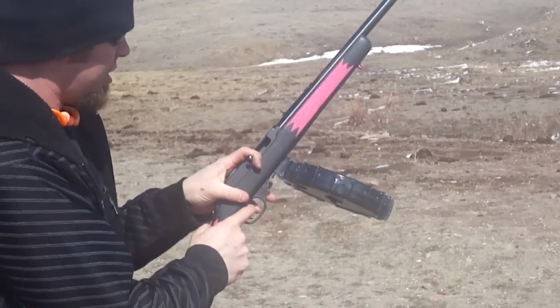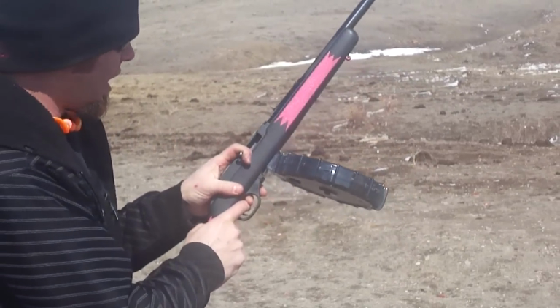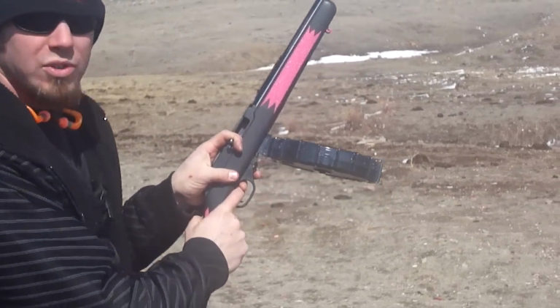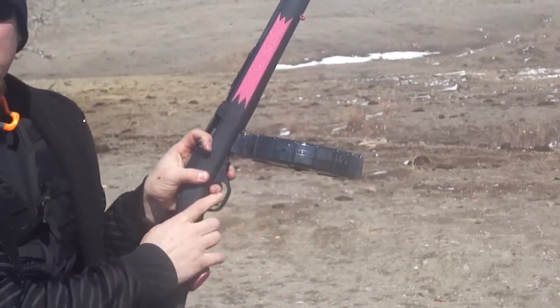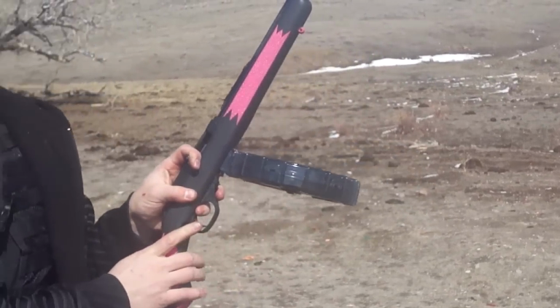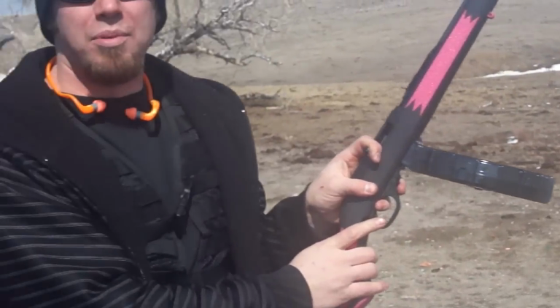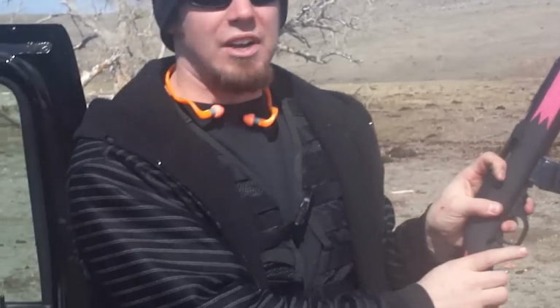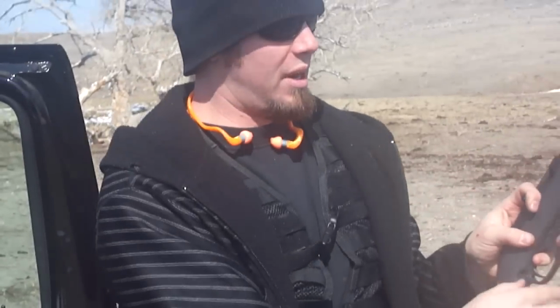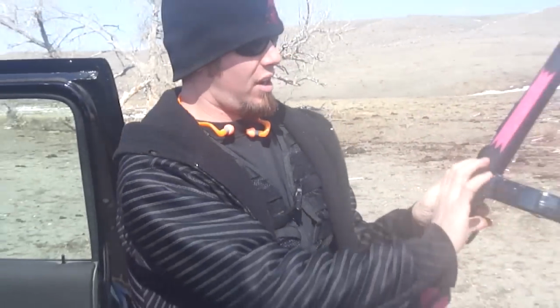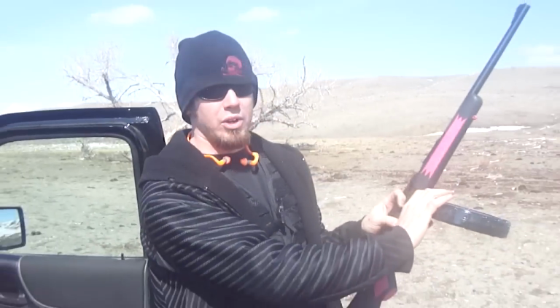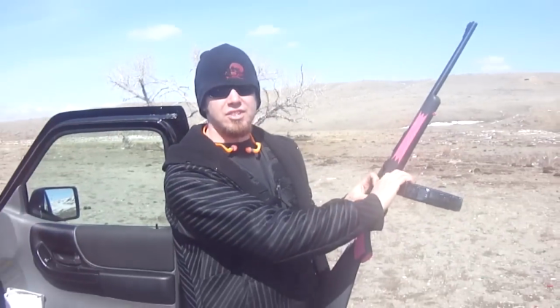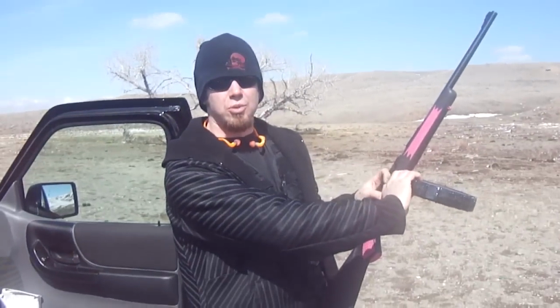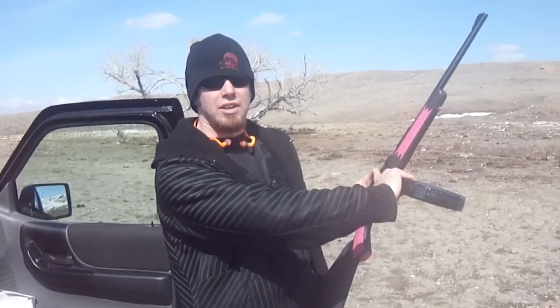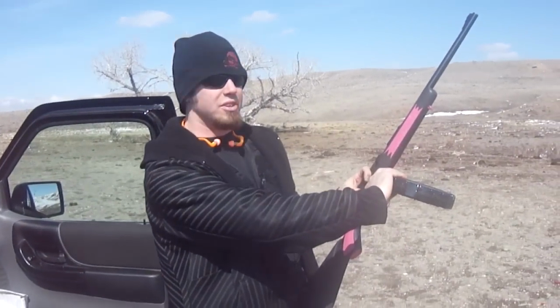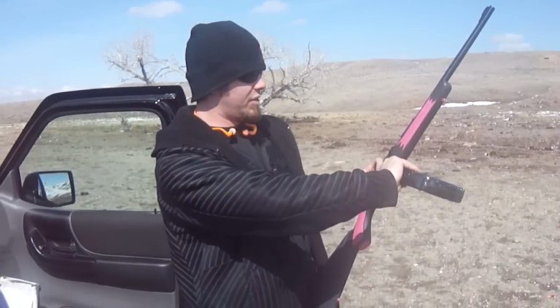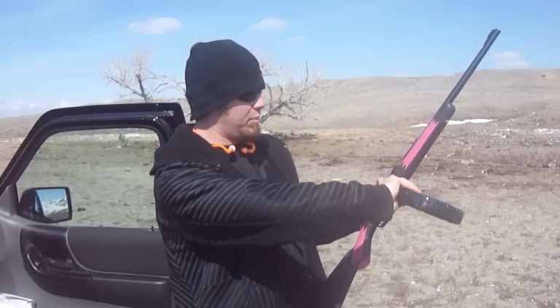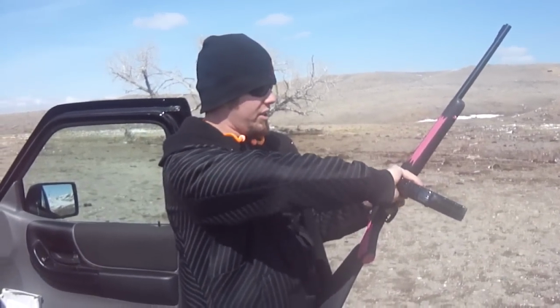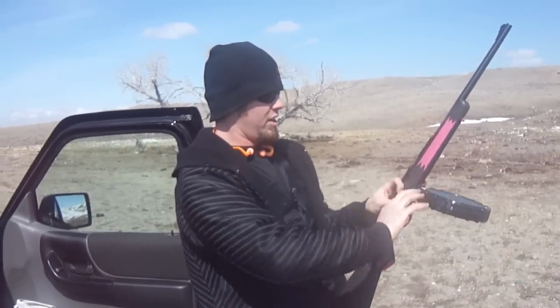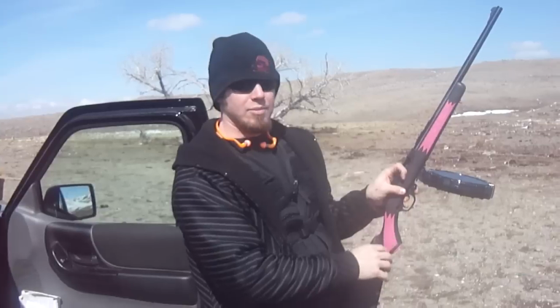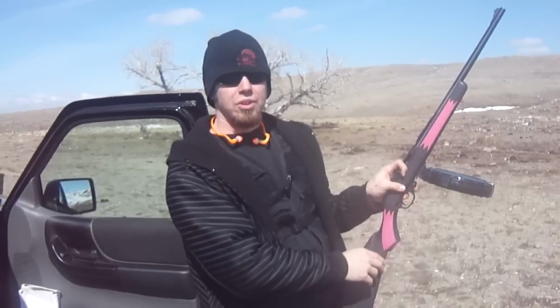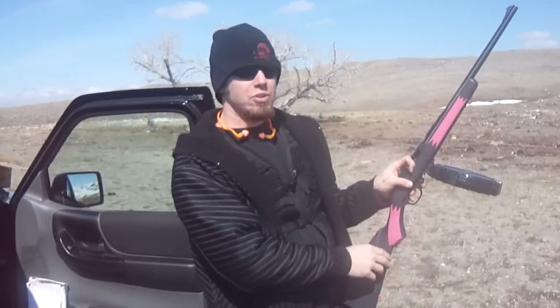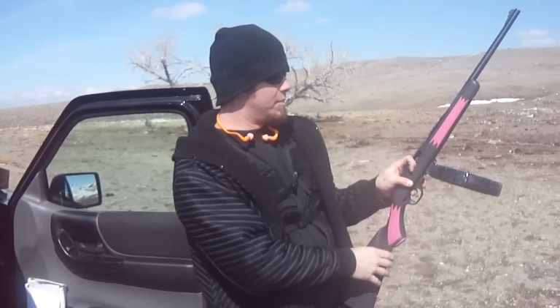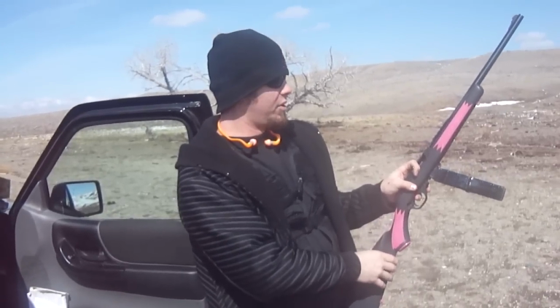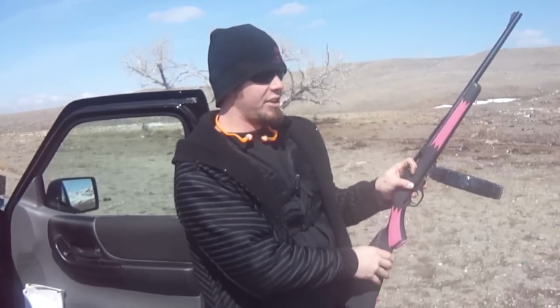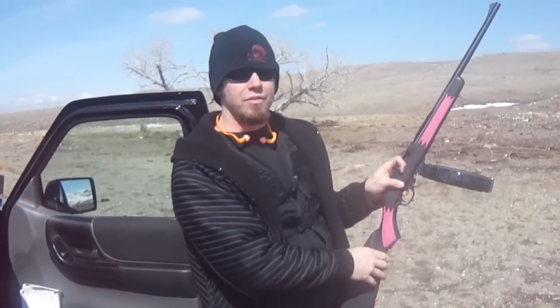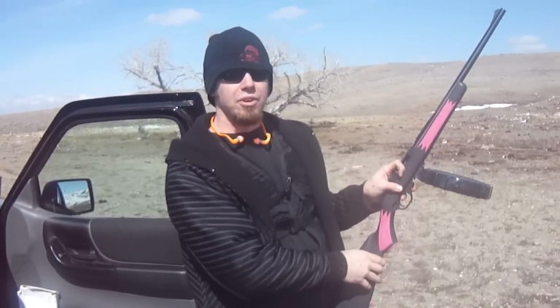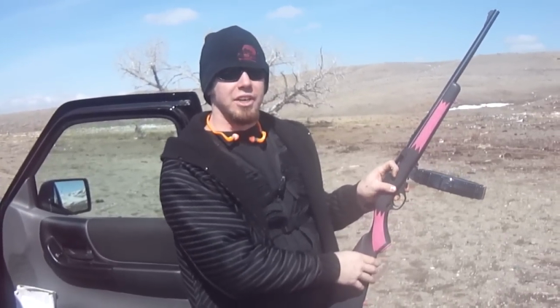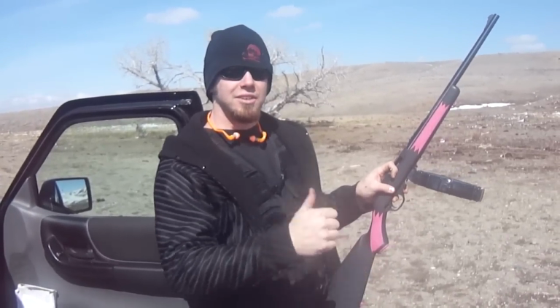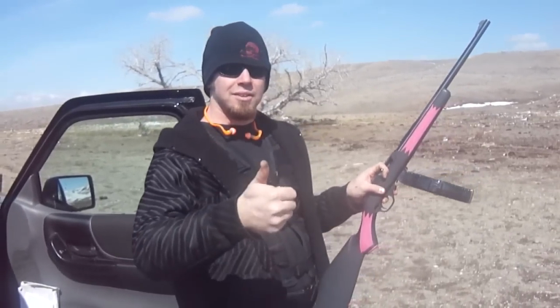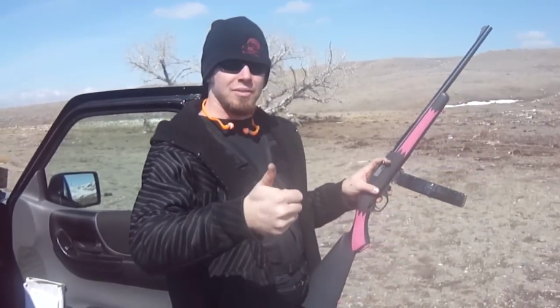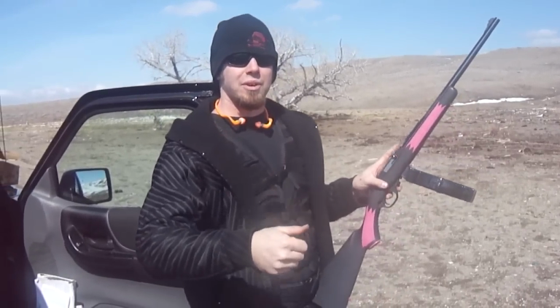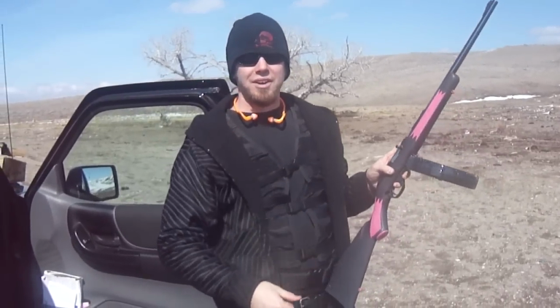And that was 100% perfection right there off the Winchester Super X 37 grain bullet. Absolutely no jams, failure to feeds, or failure to ejects. That's good right there.